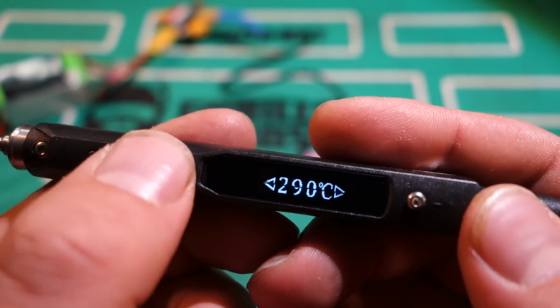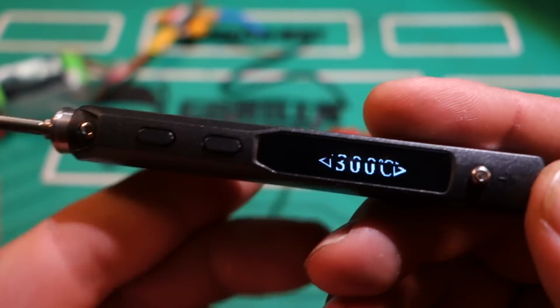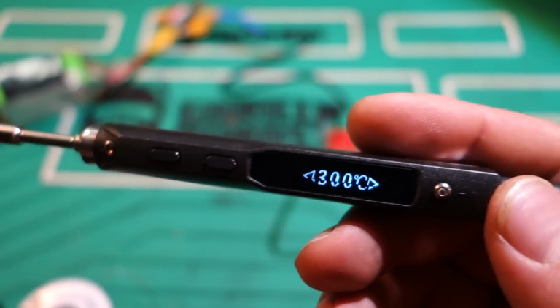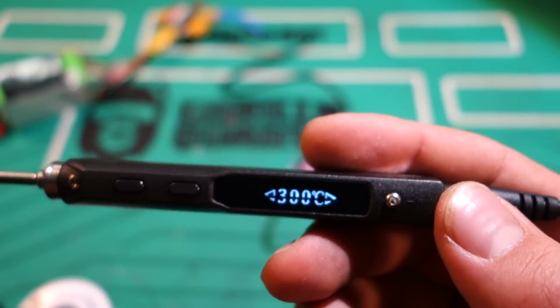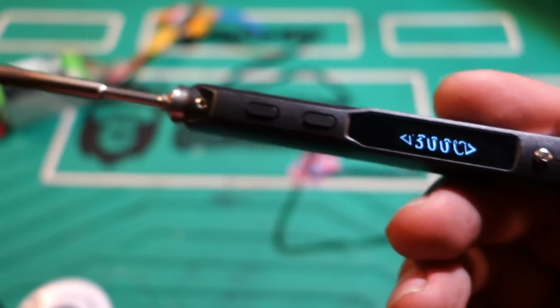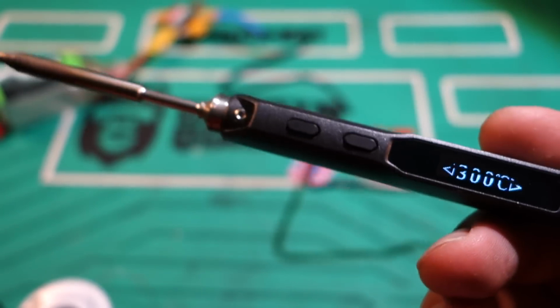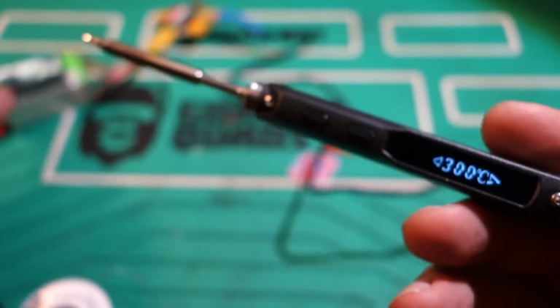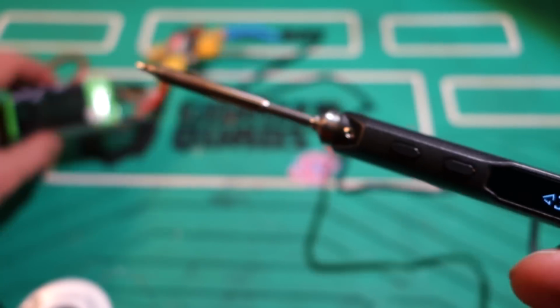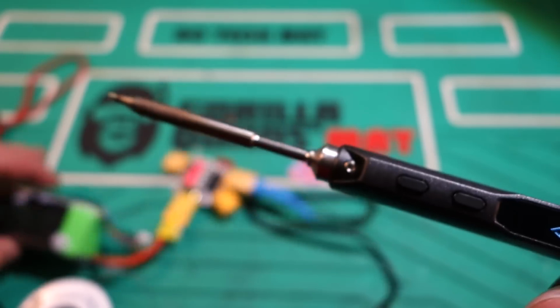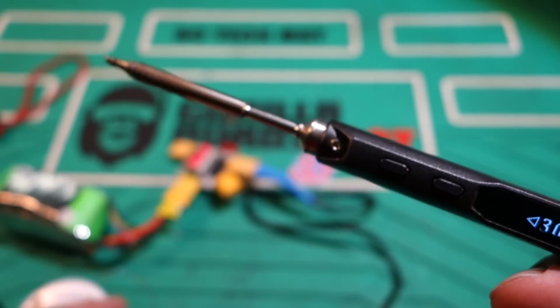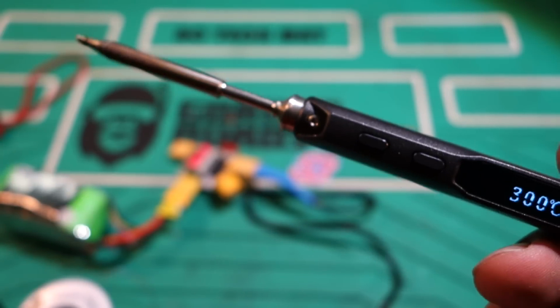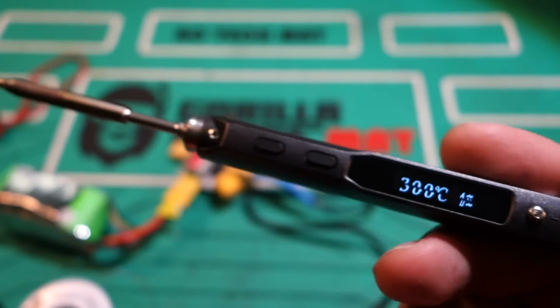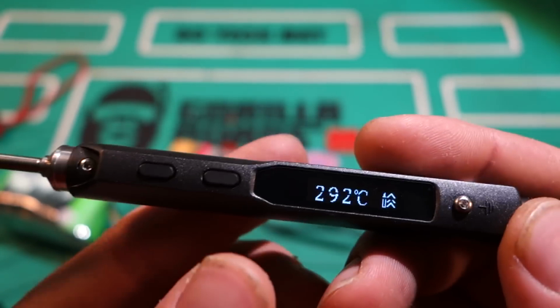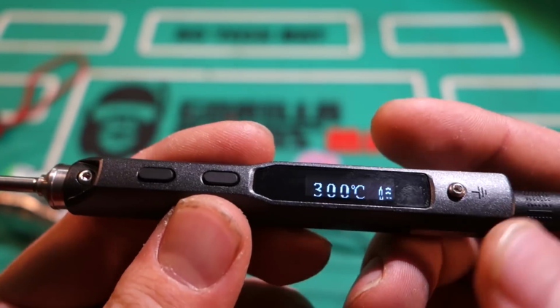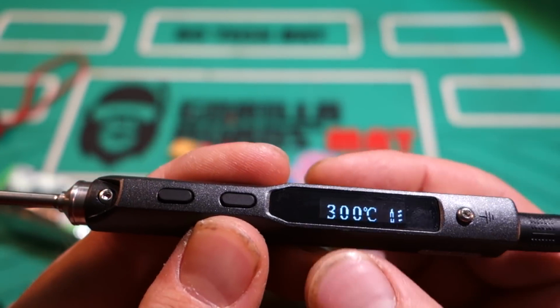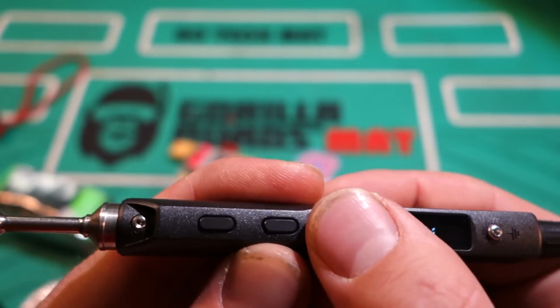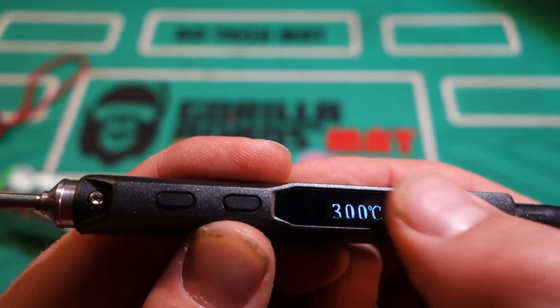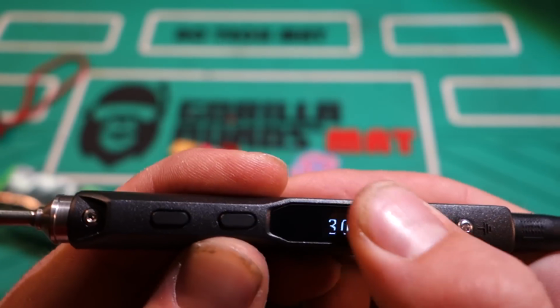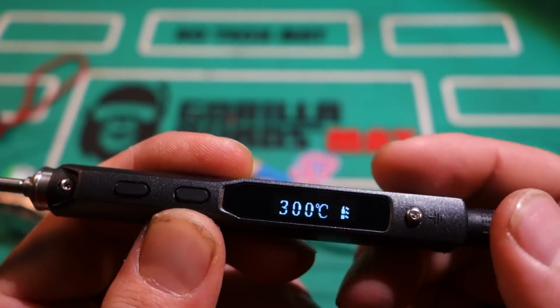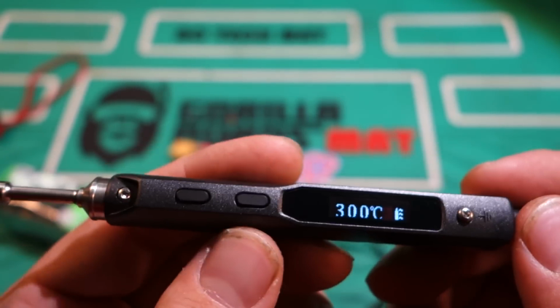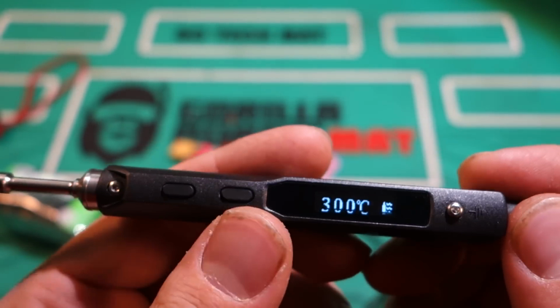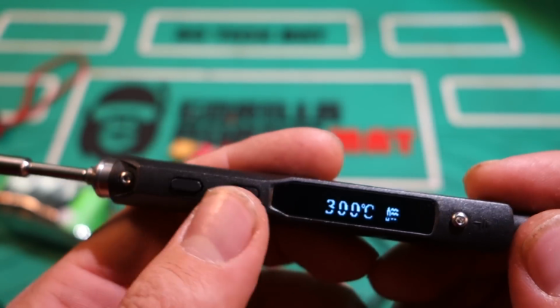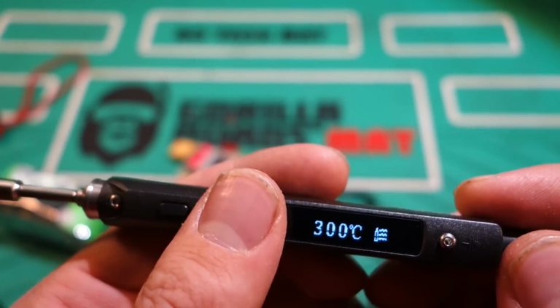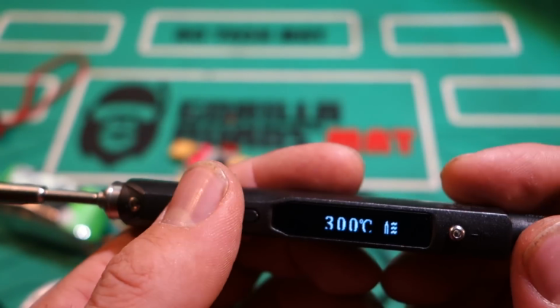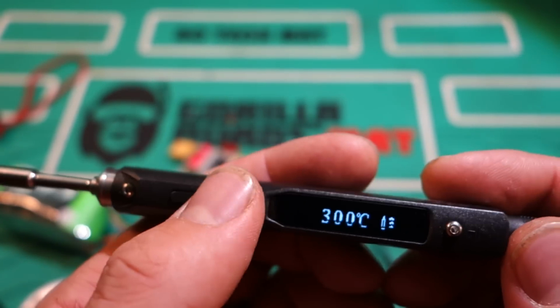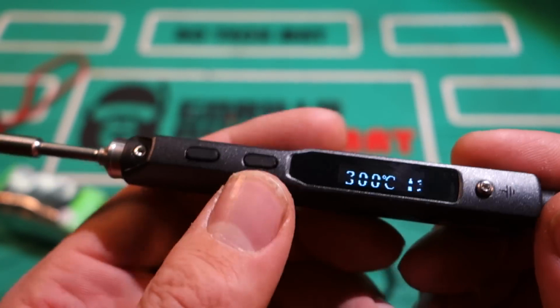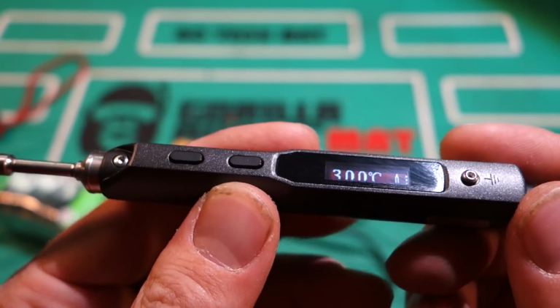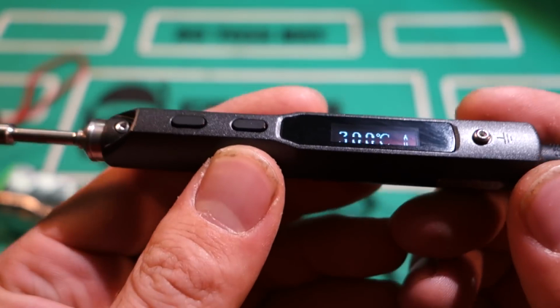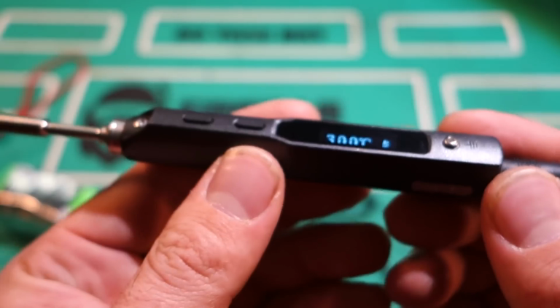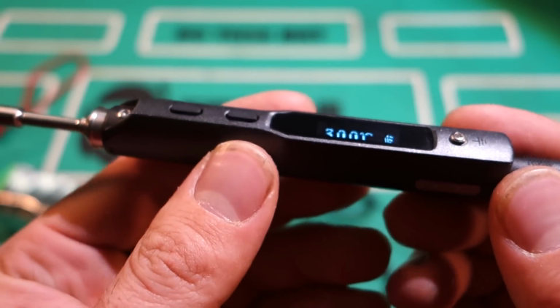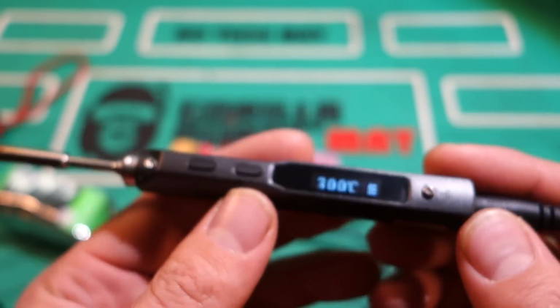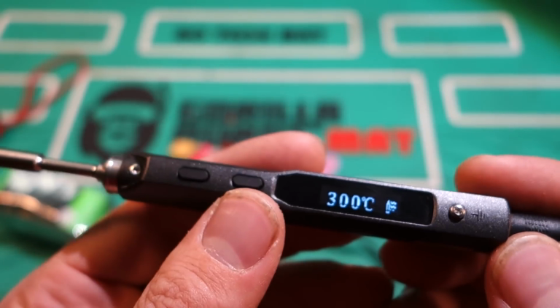On this side here you have an adjustable temperature range — you can bump it up to 400 or down as low as you want. So because of the features of heating up extremely quickly and using this nice LCD to be able to control the temperature, this thing is mind blowing.